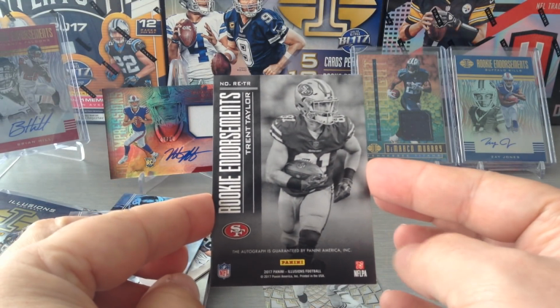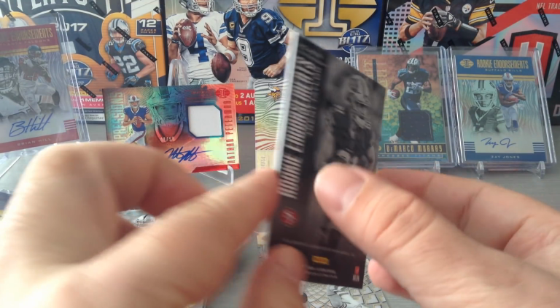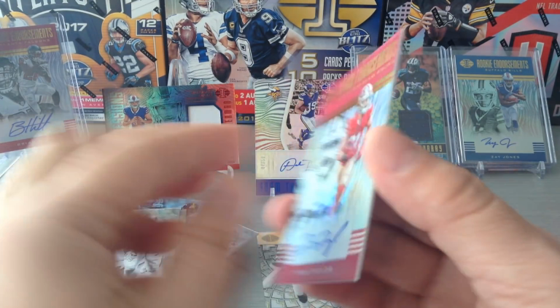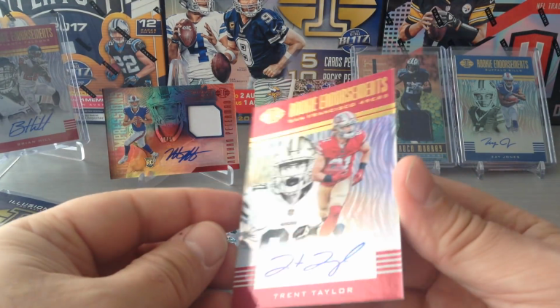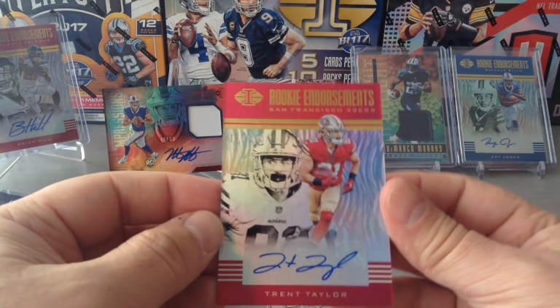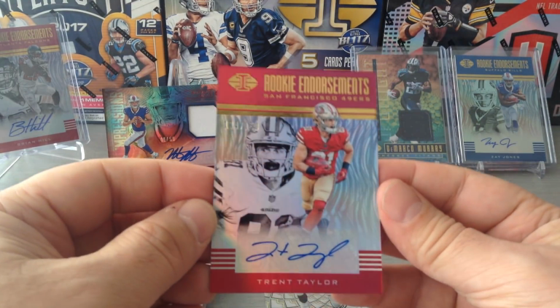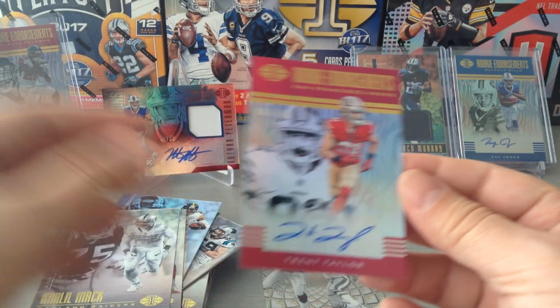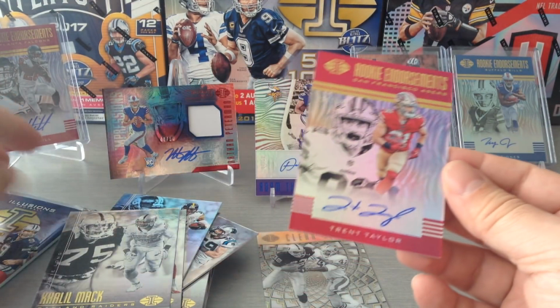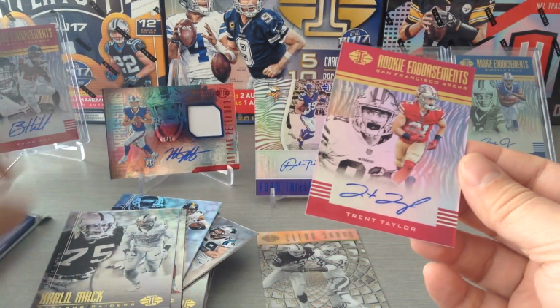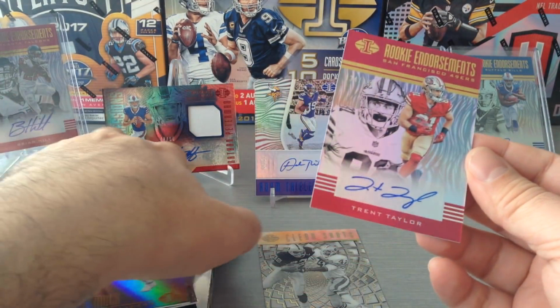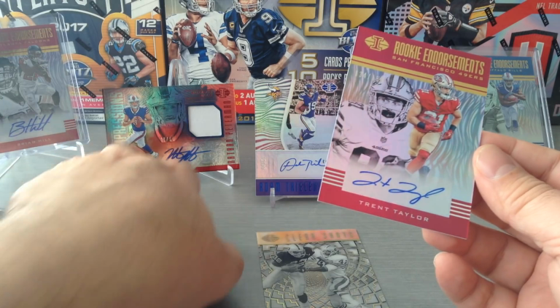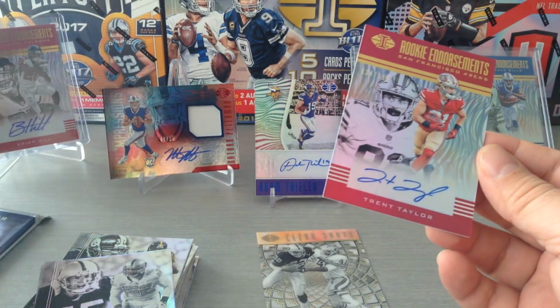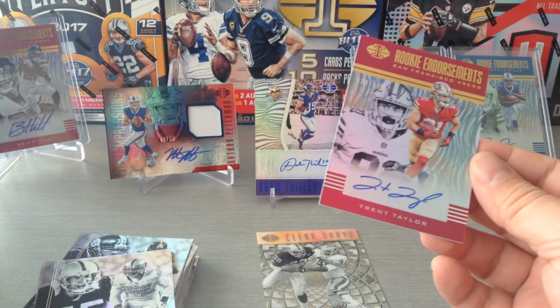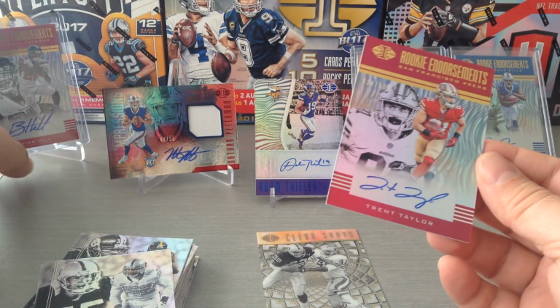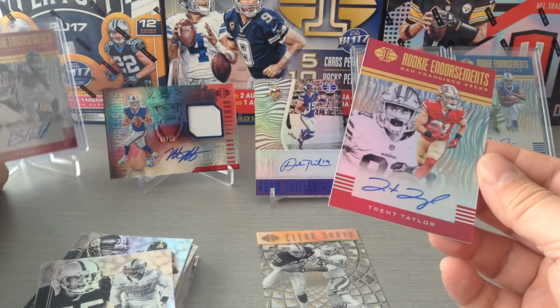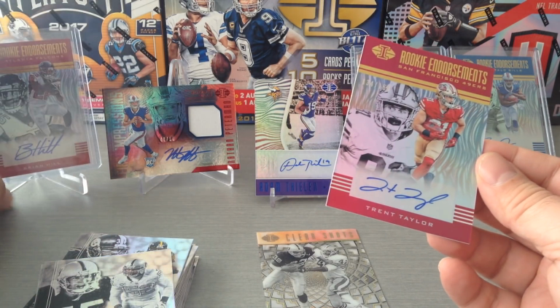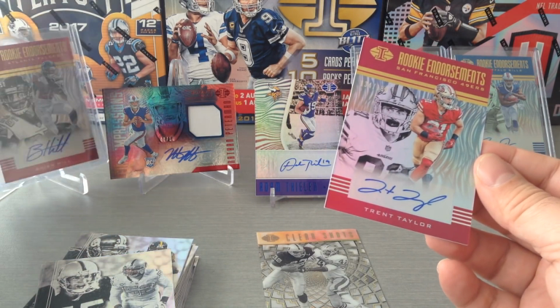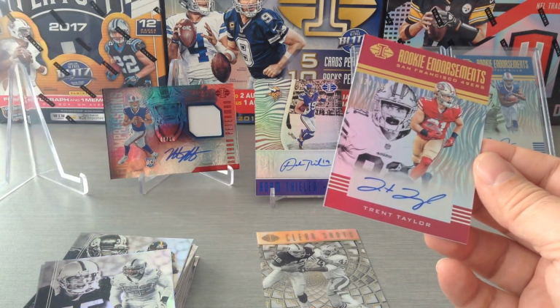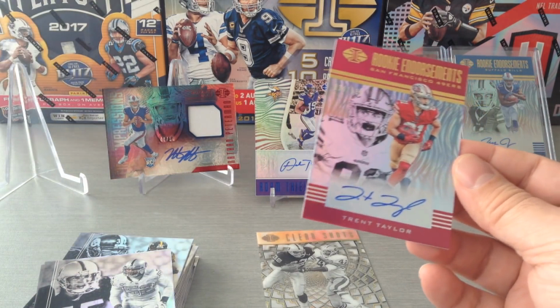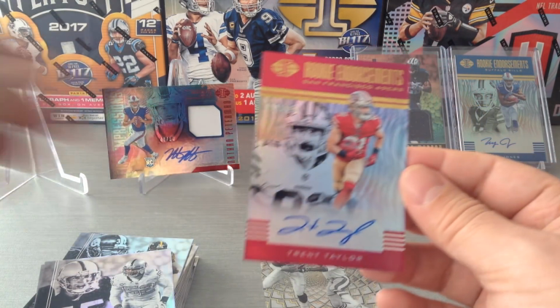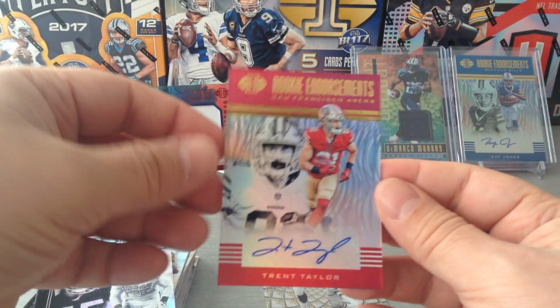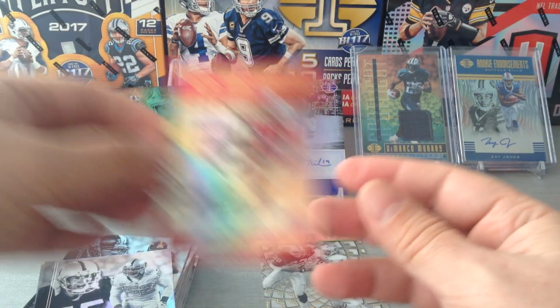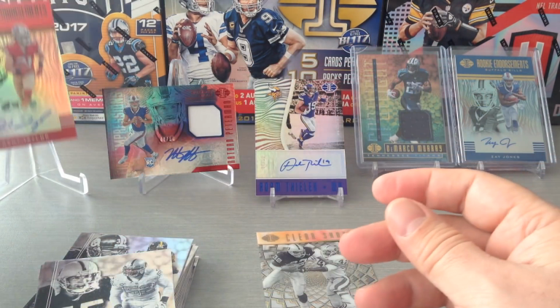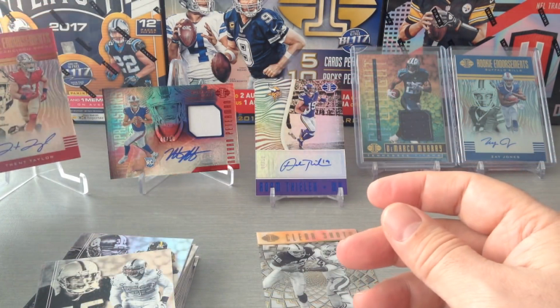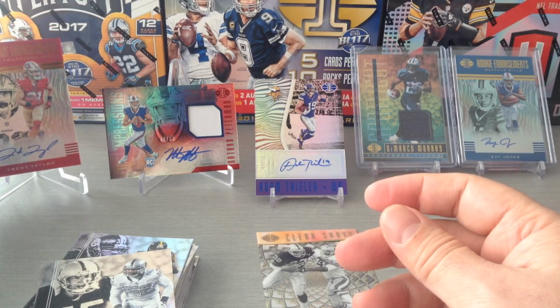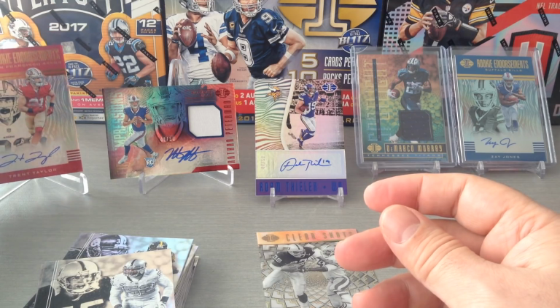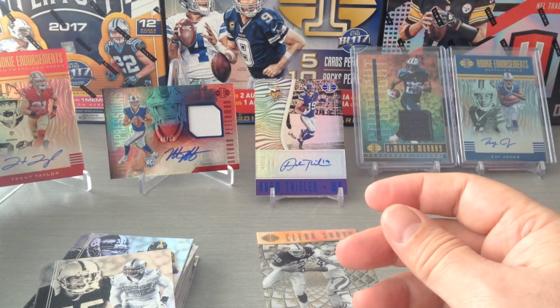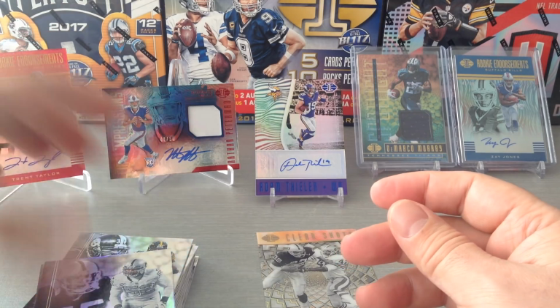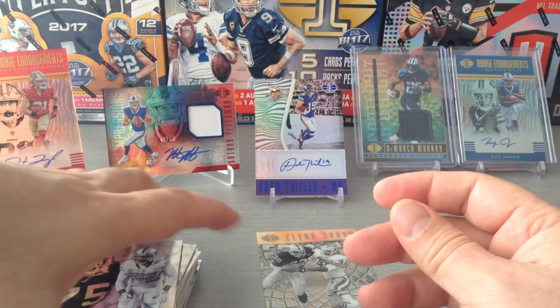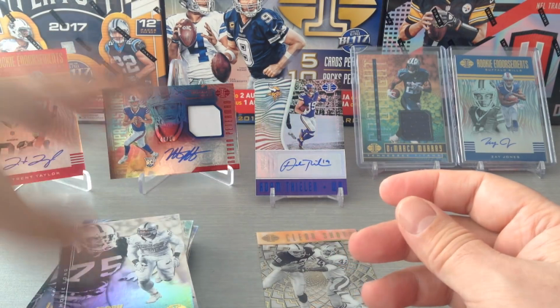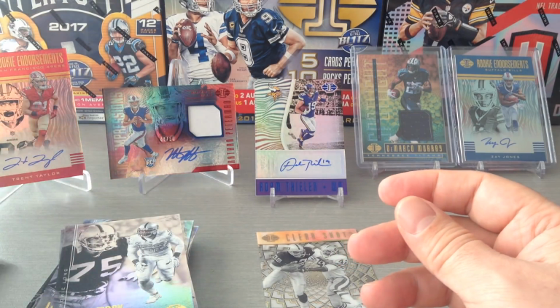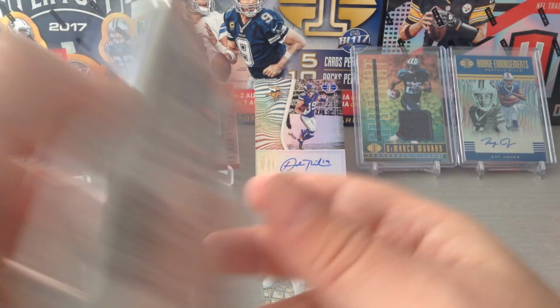That's three hits already and we're not even halfway through the box. We've got a Buffalo Bill, a 49er, and a Viking.